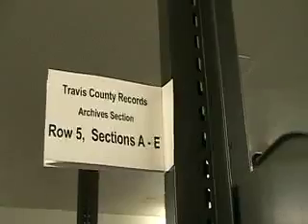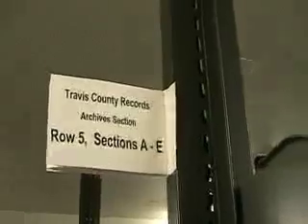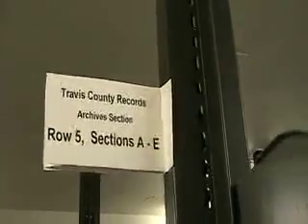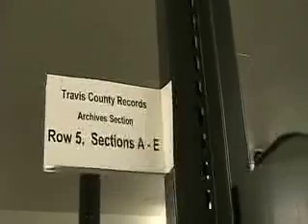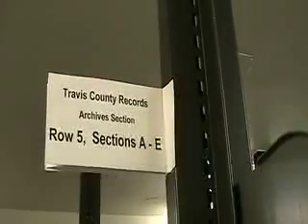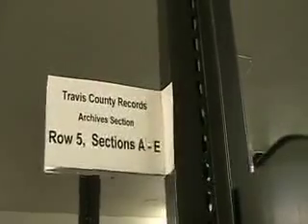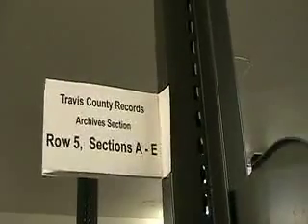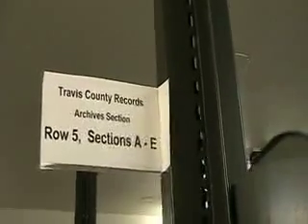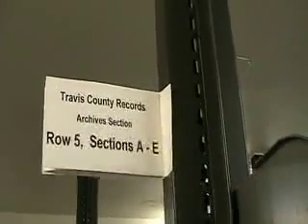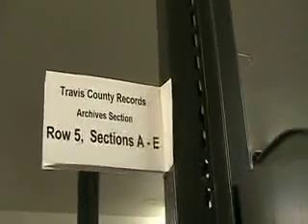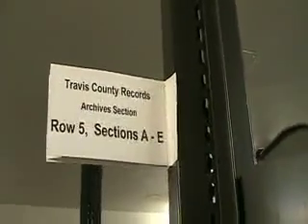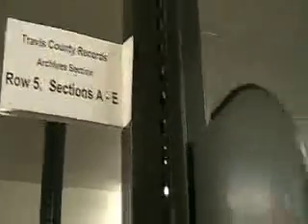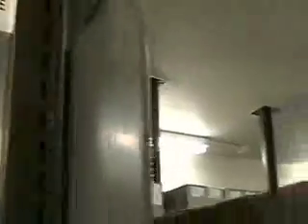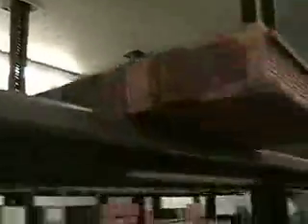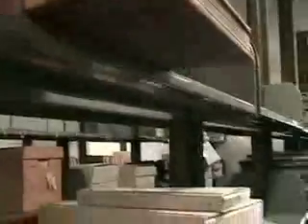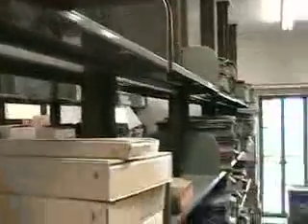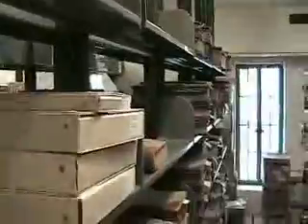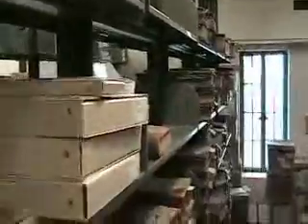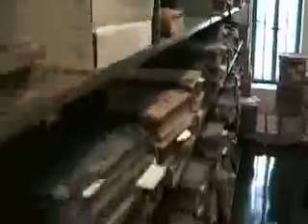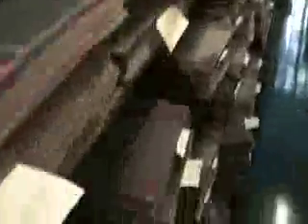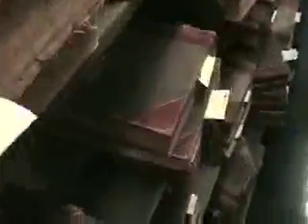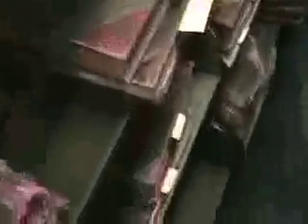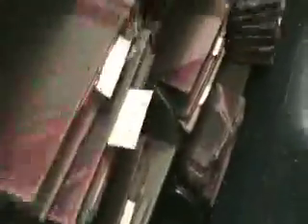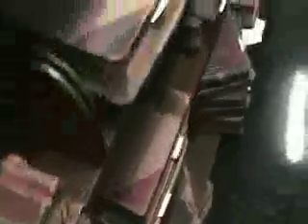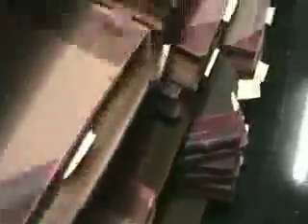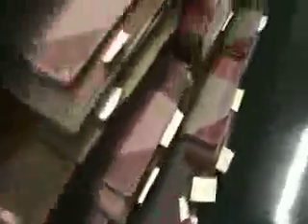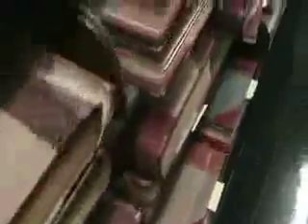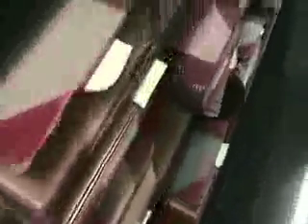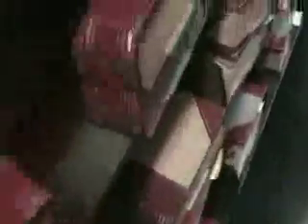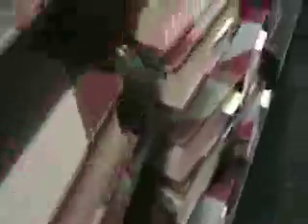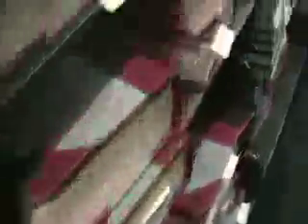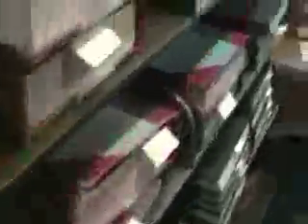Everything on this shelf — row five, sections A through E — we take all of this. I think he said it was 118 volumes.